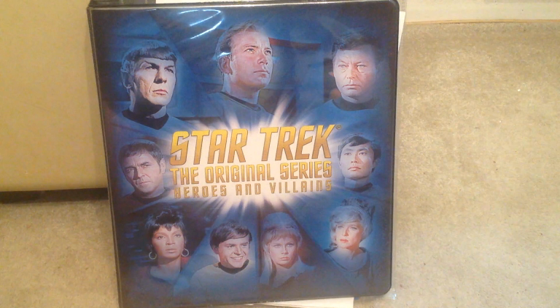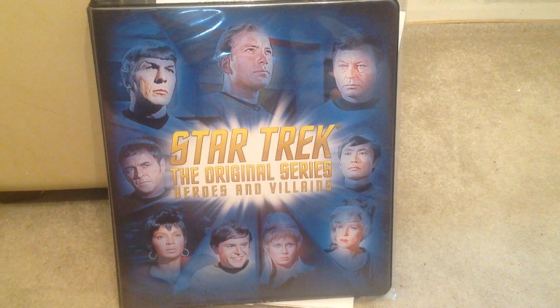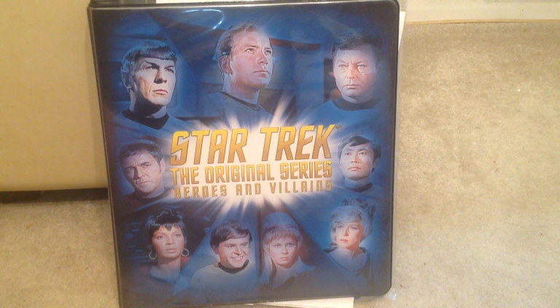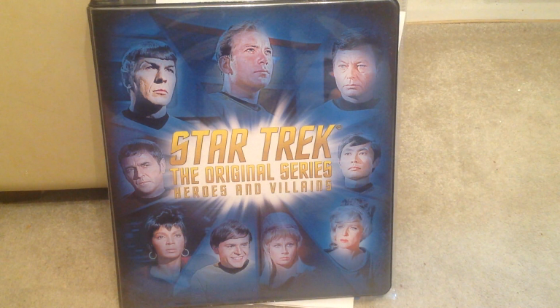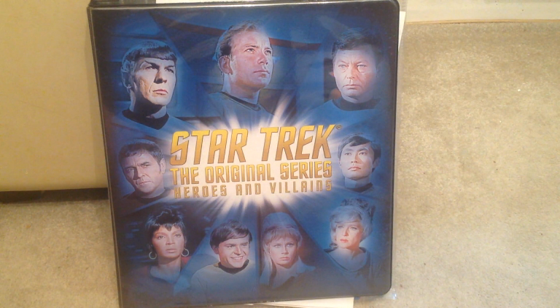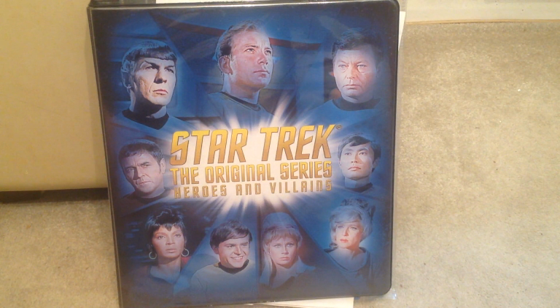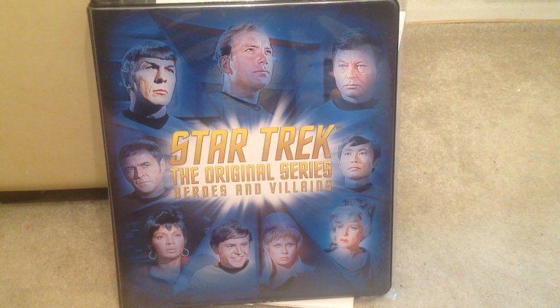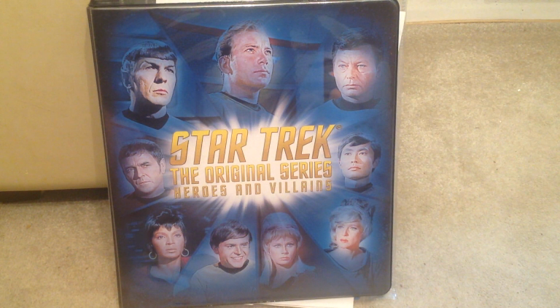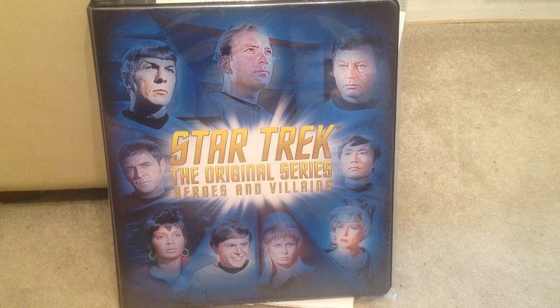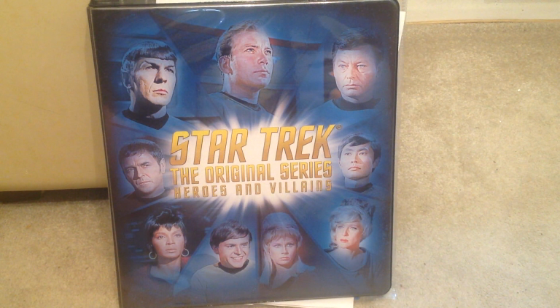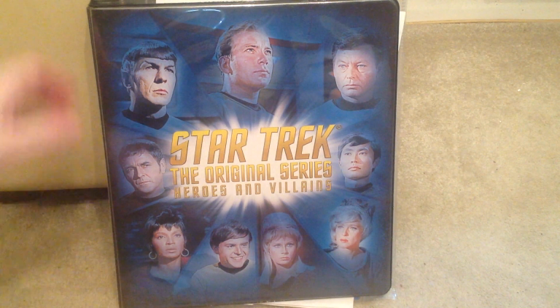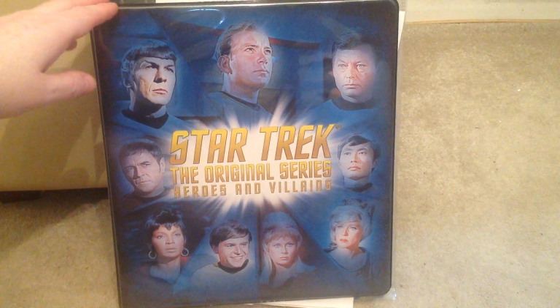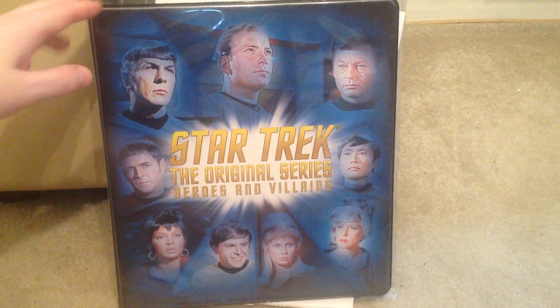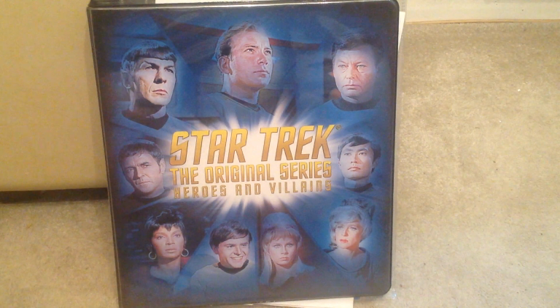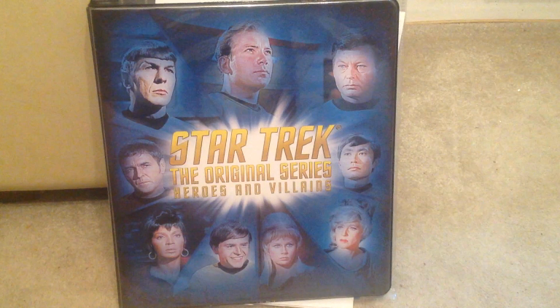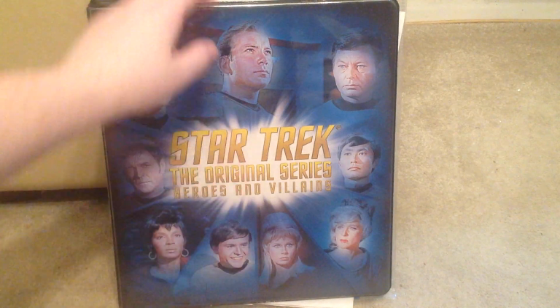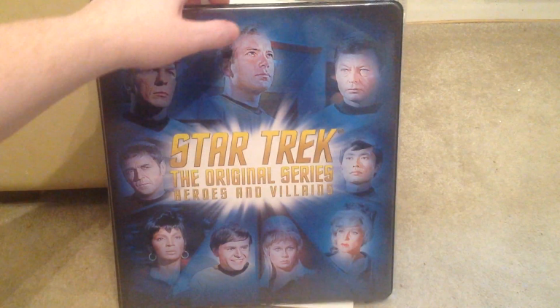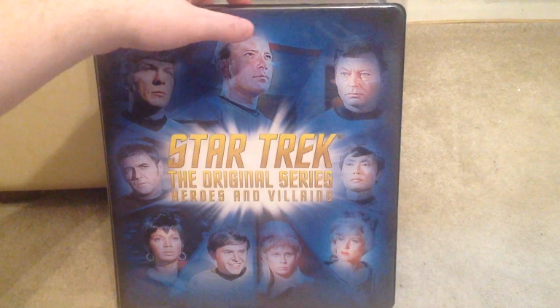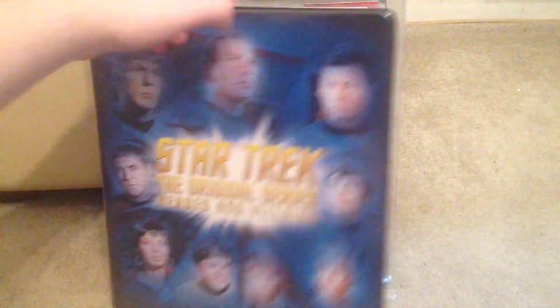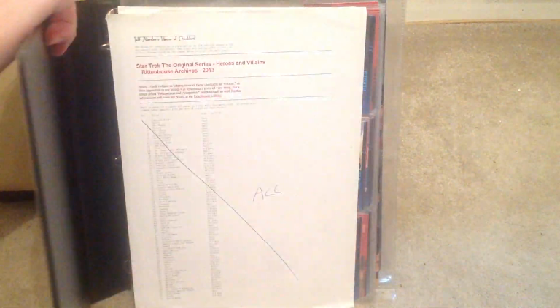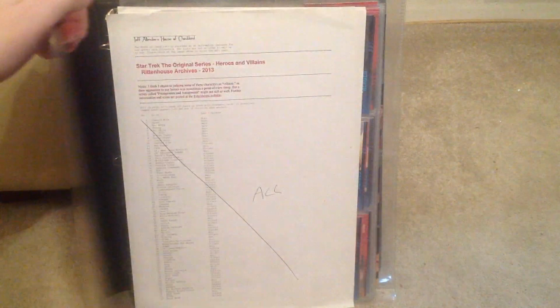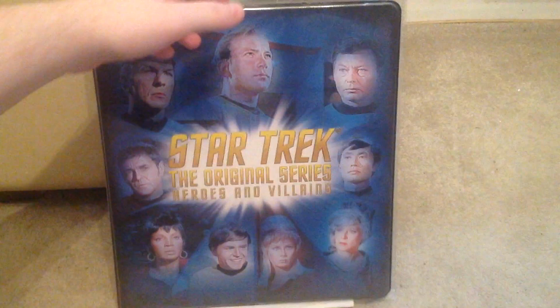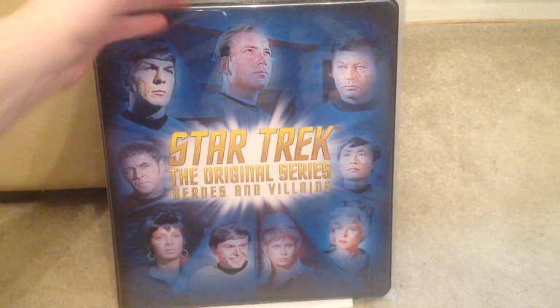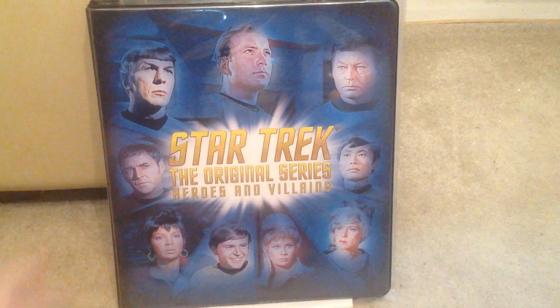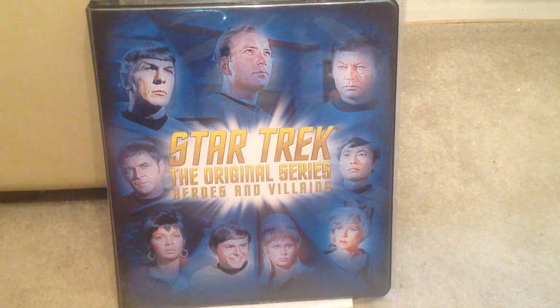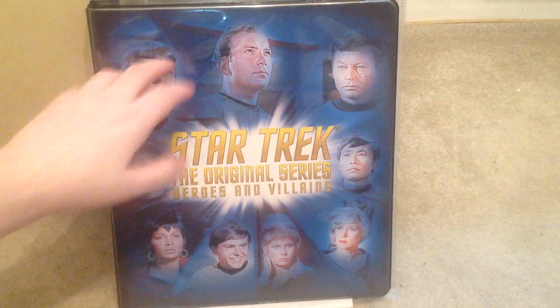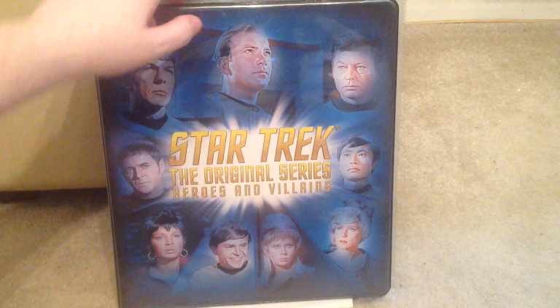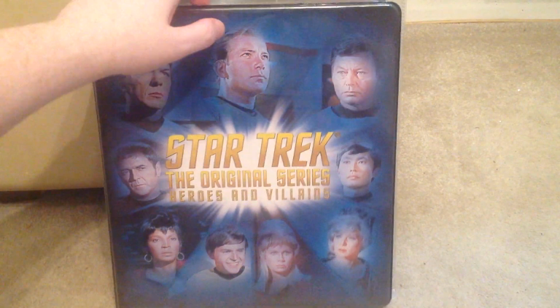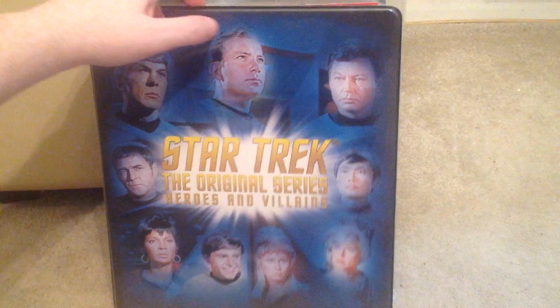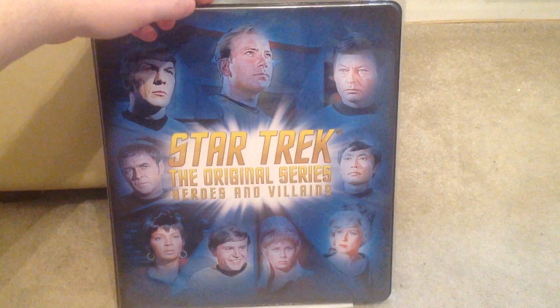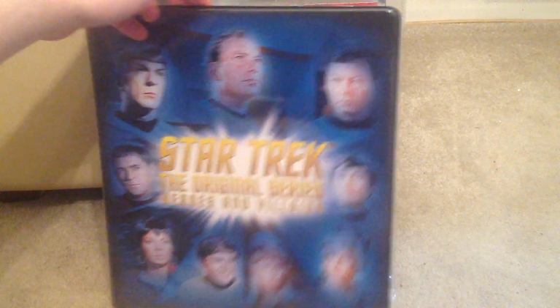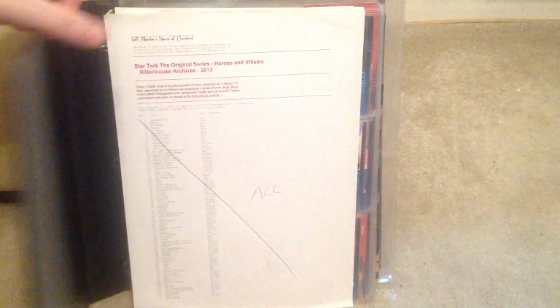Hi again. This is my Star Trek The Original Series Heroes and Villains cards. This is produced by Rittenhouse Archives as of 2013. This is the official binder for it.